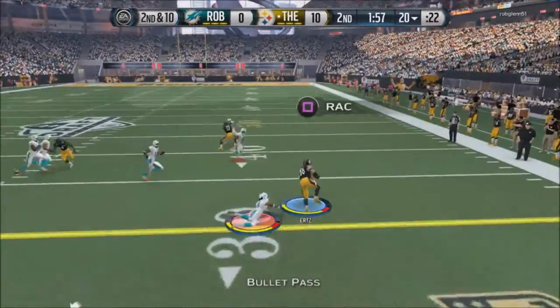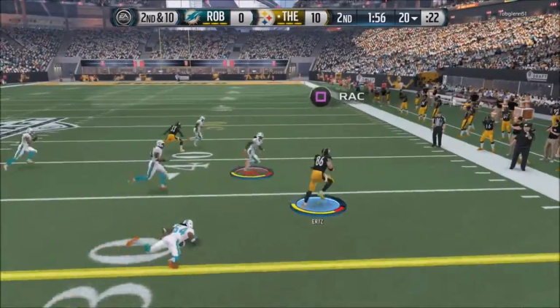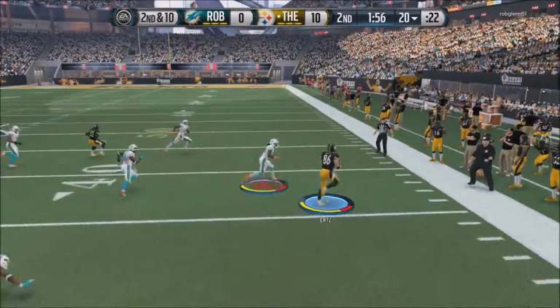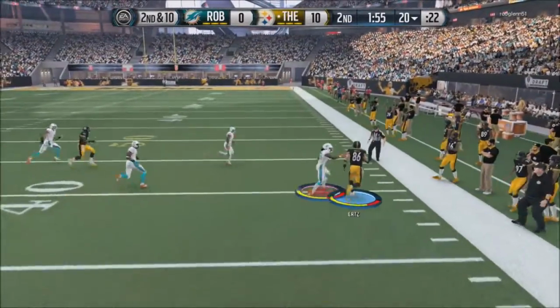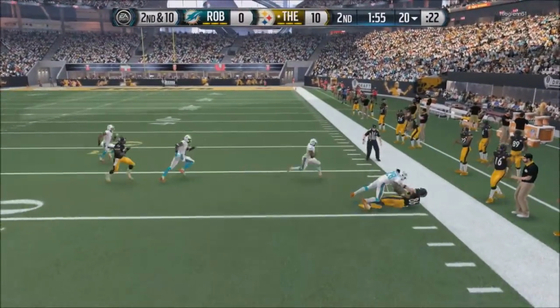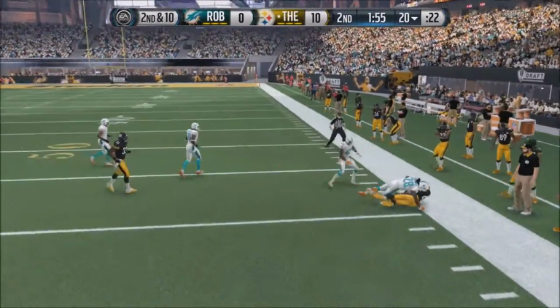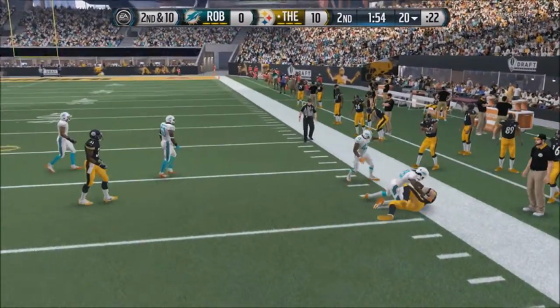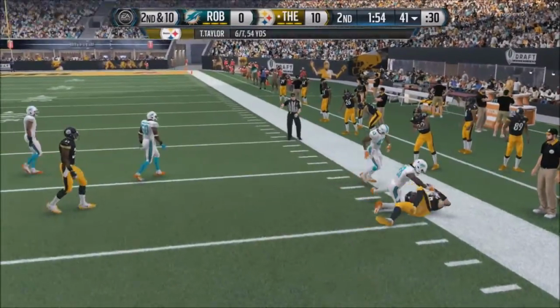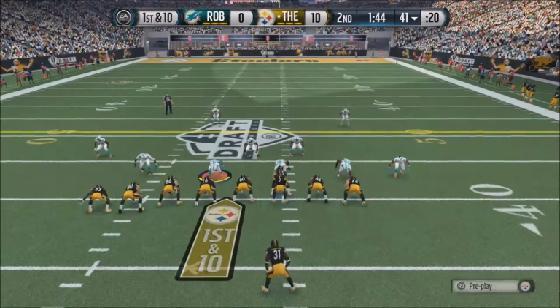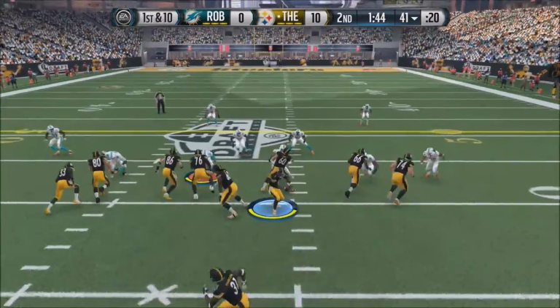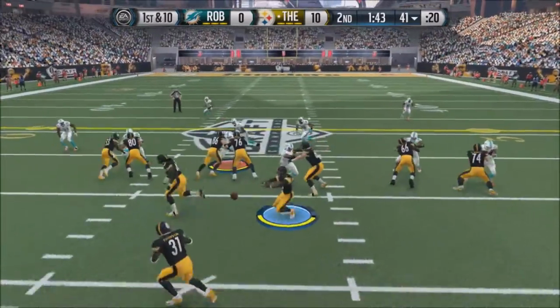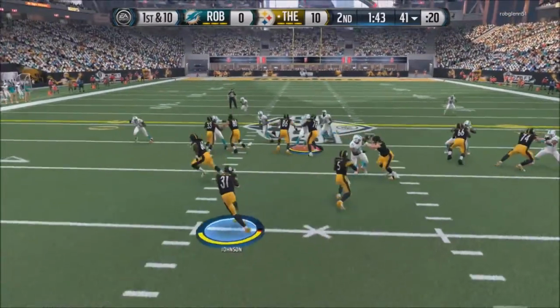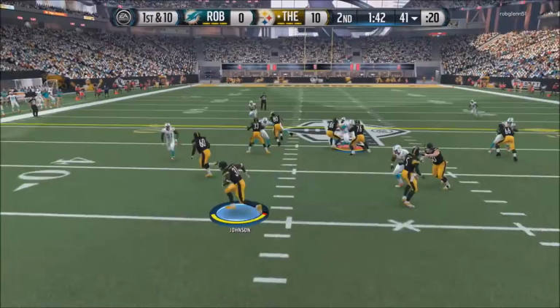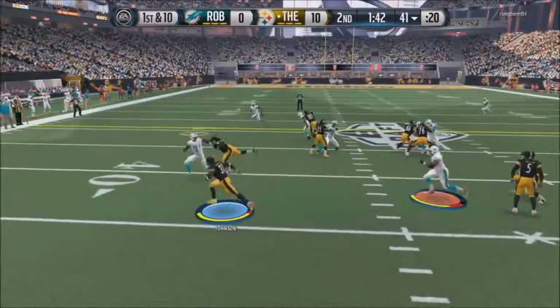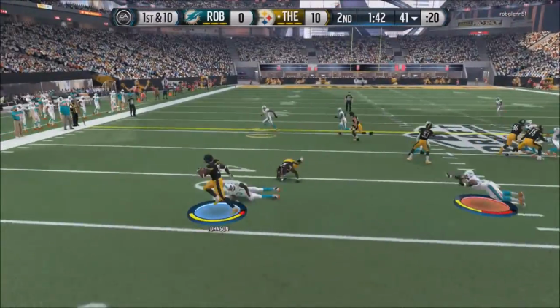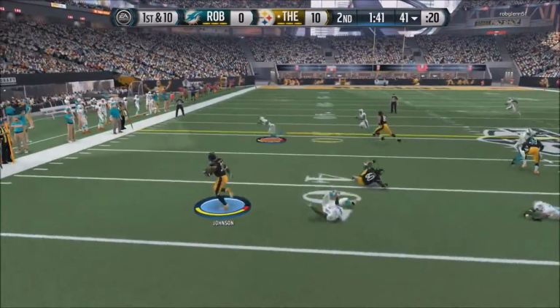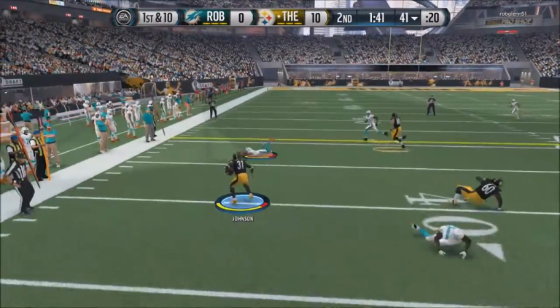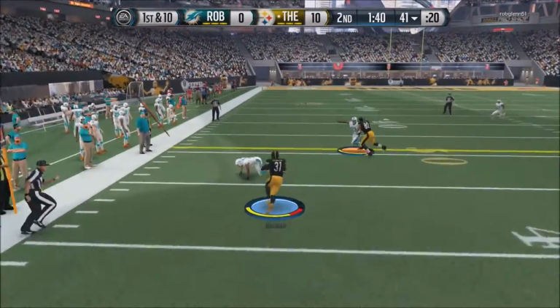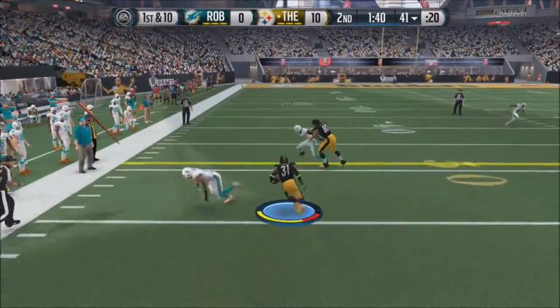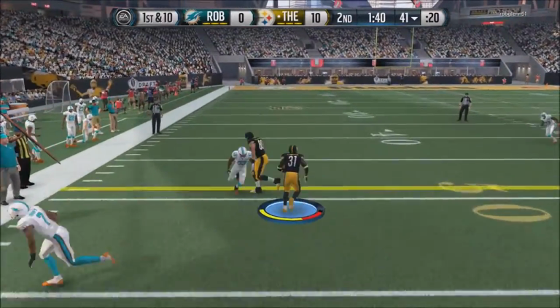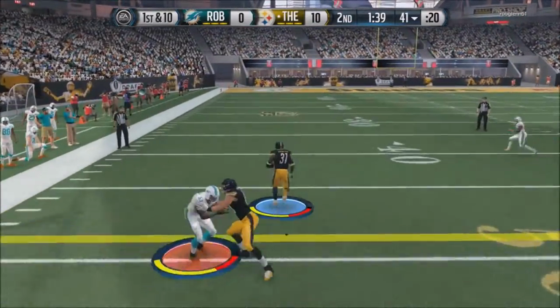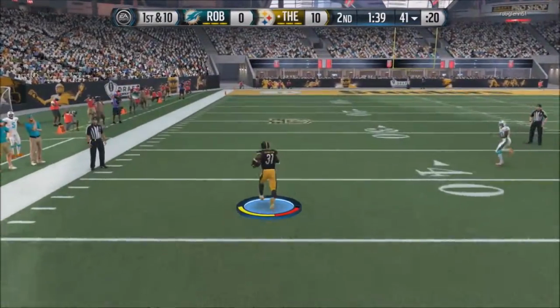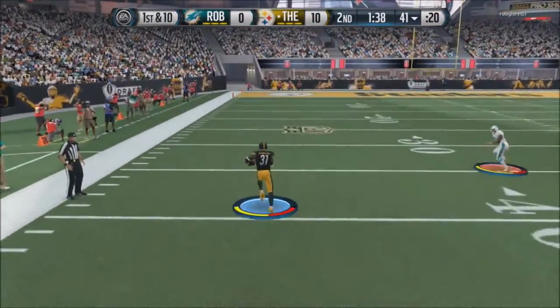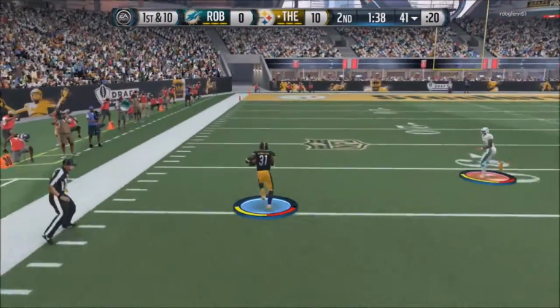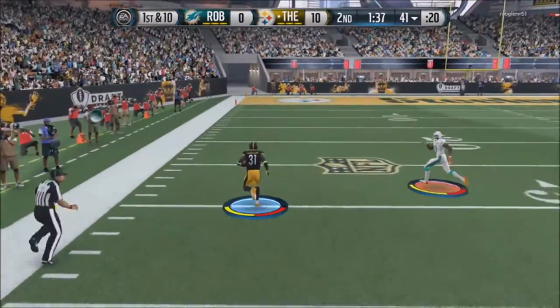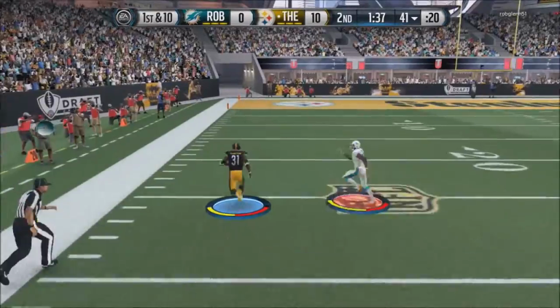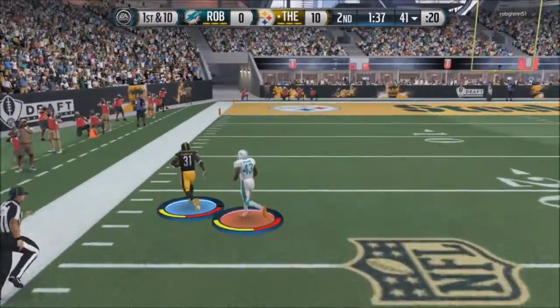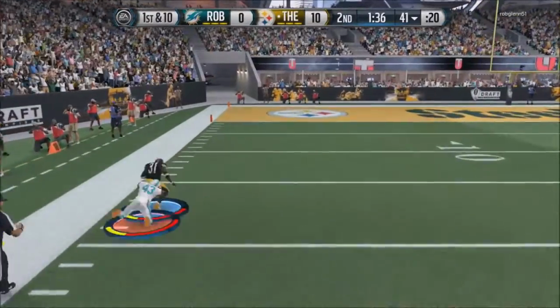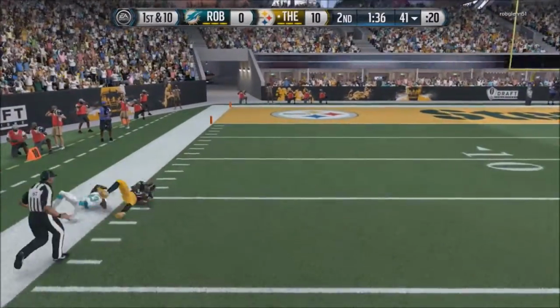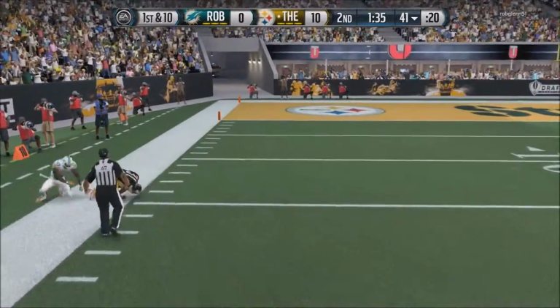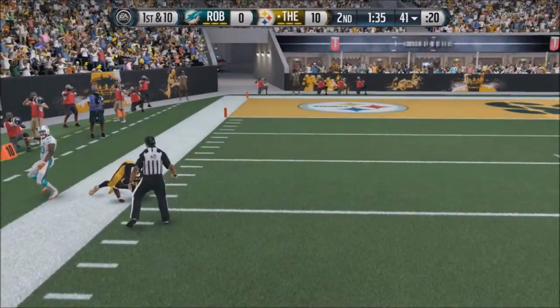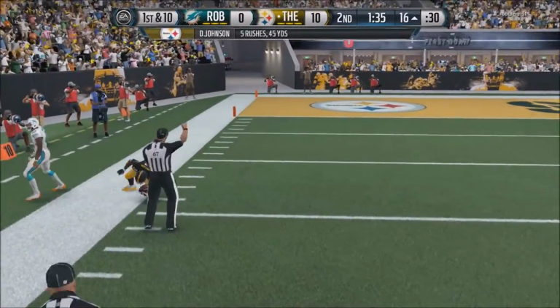We also got a new middle linebacker. Instead of Jarrell Freeman — who will still be in a rotation — we got 96 overall CJ Mosley. We had the 85 version before; now we just got the 96.